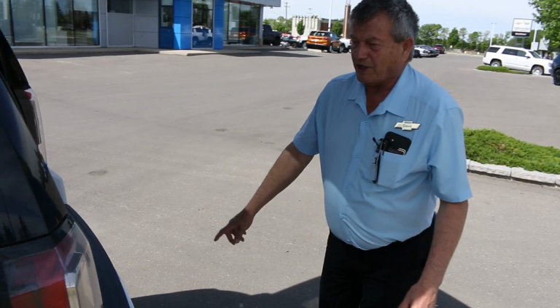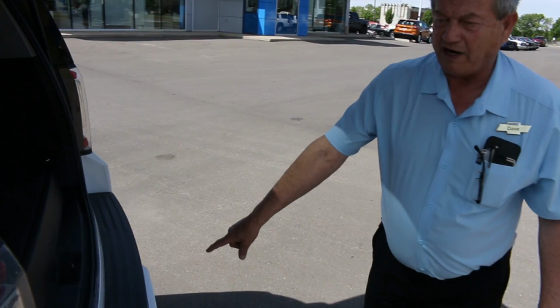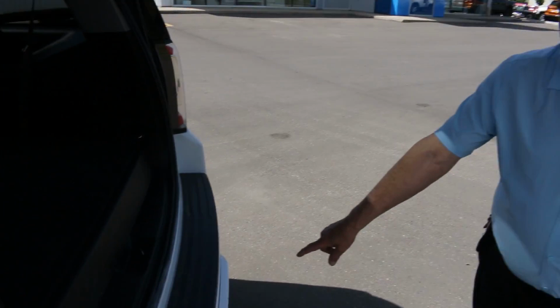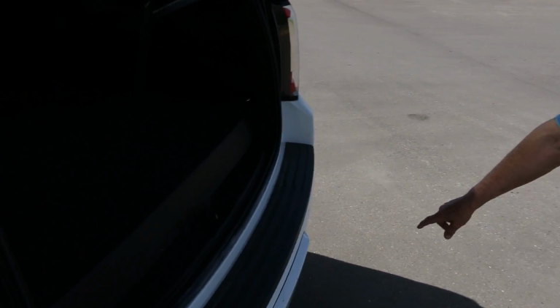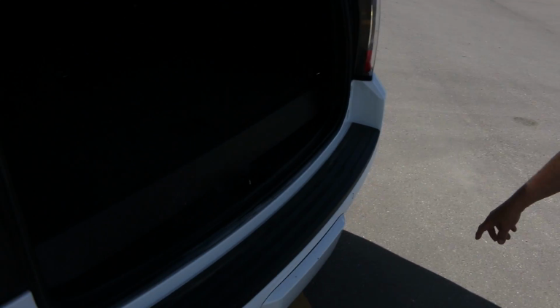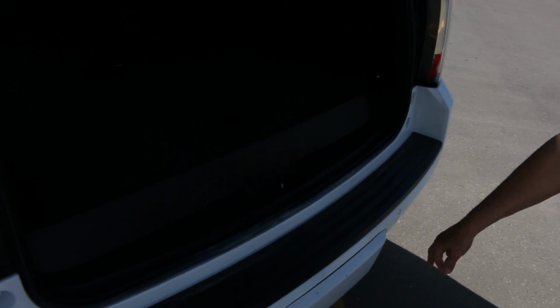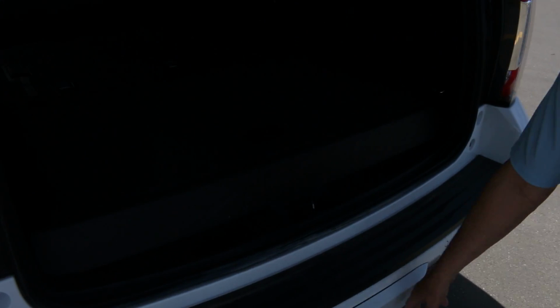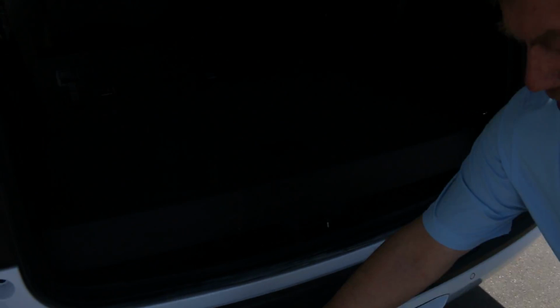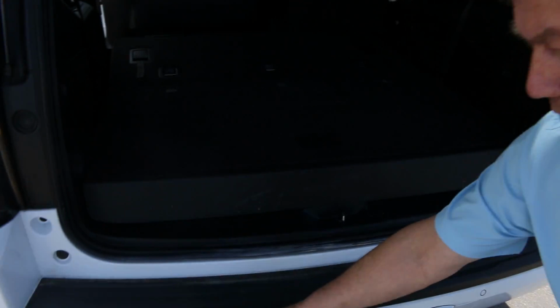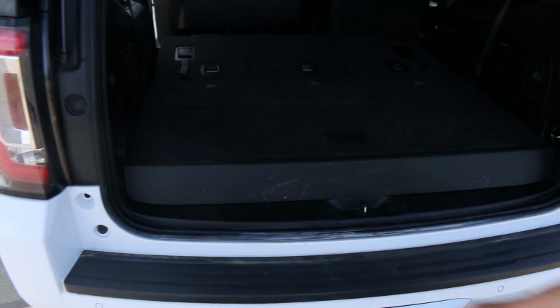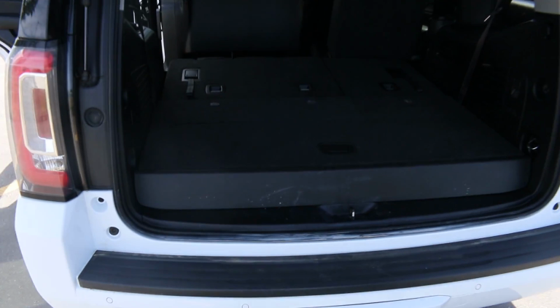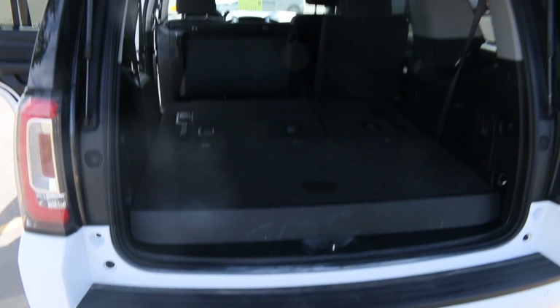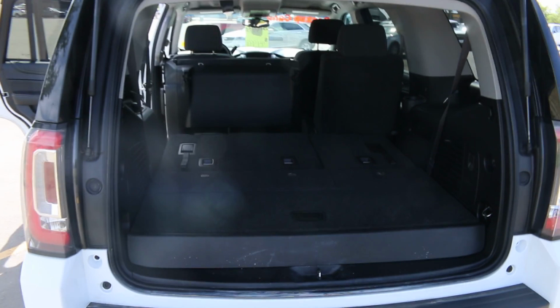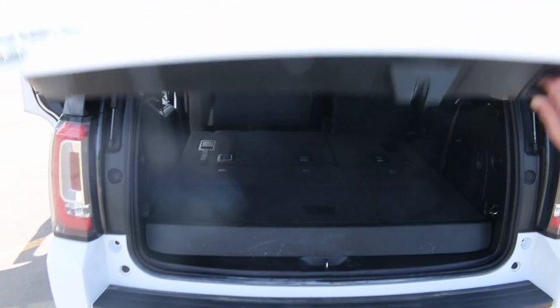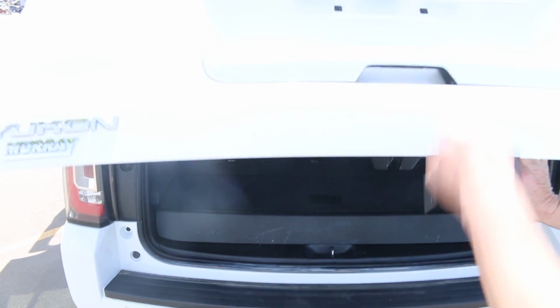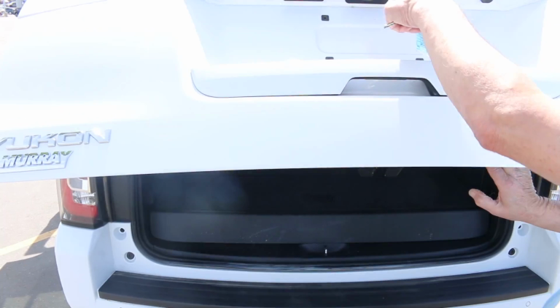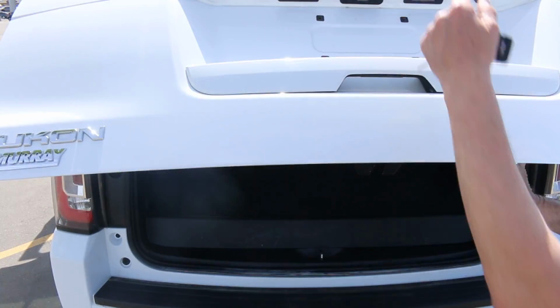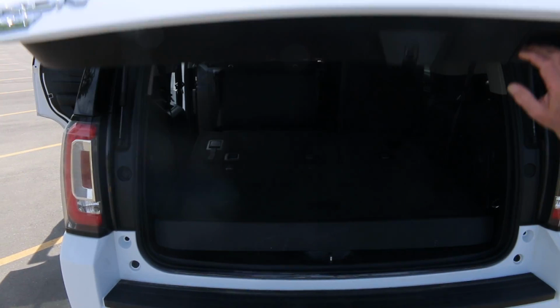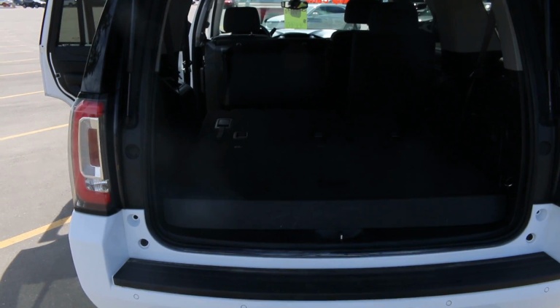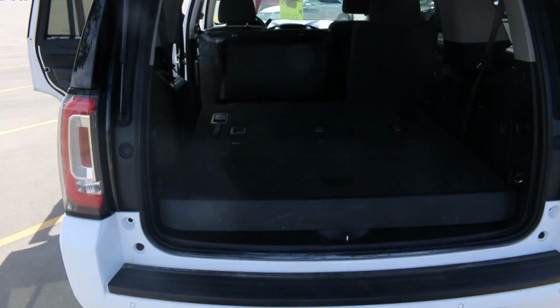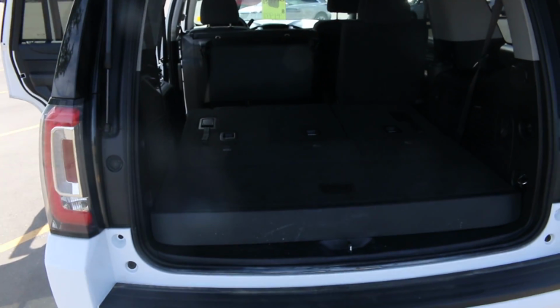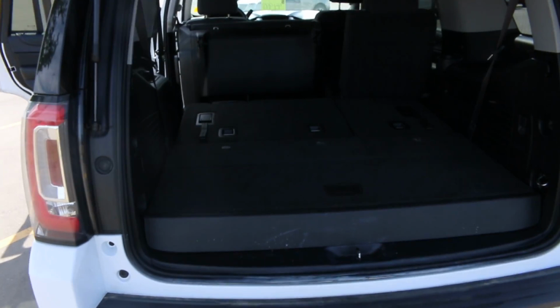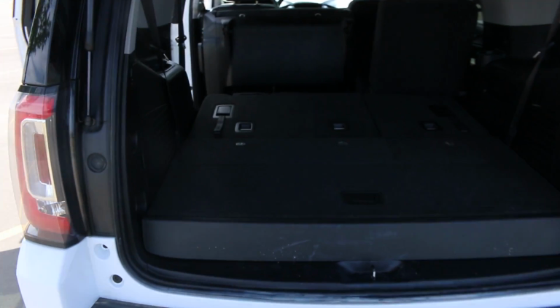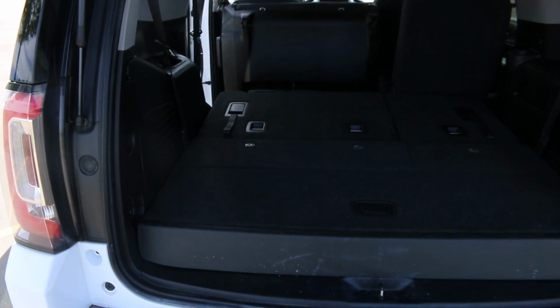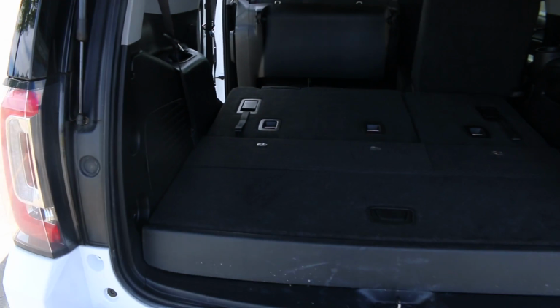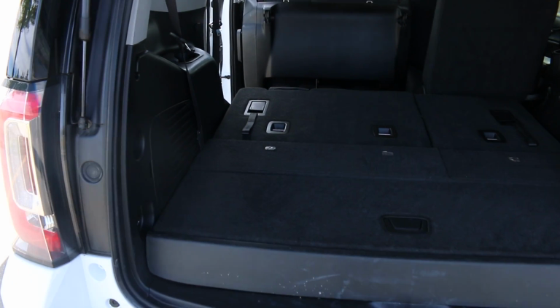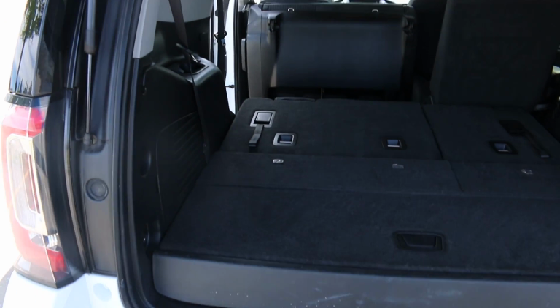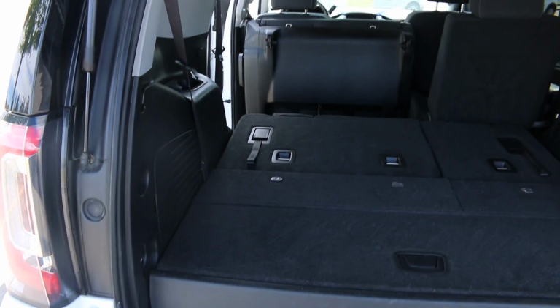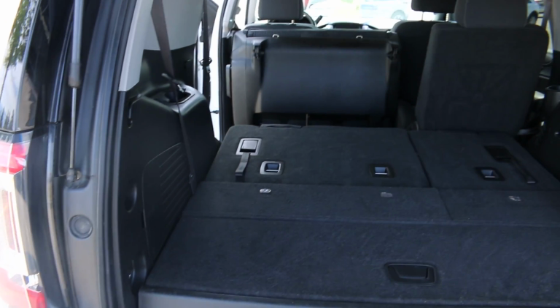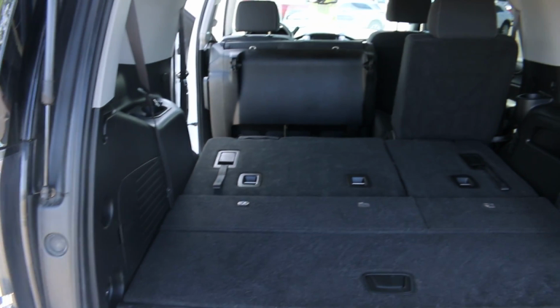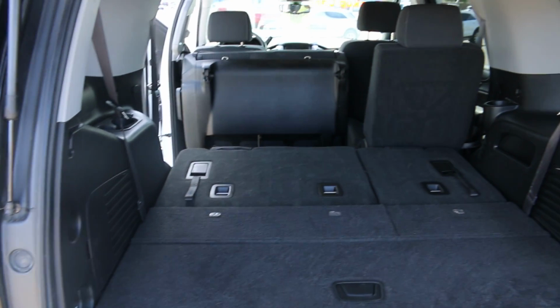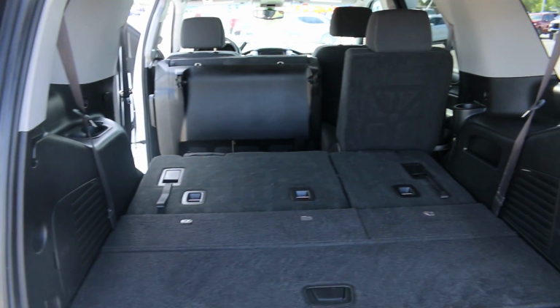It does have our heavy trailer package, which is located underneath here. Our rear park assist is there as well. It does have our rear vision camera right here. It's a nice unit — priced at $41,700 with 131,000 kilometers, which for the year is actually a little bit low.